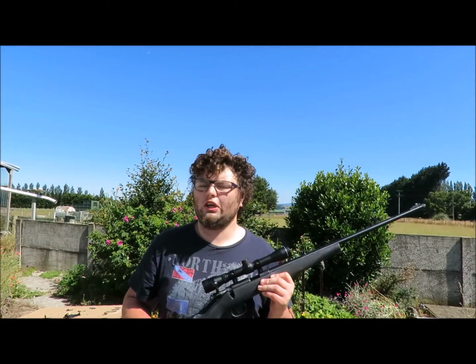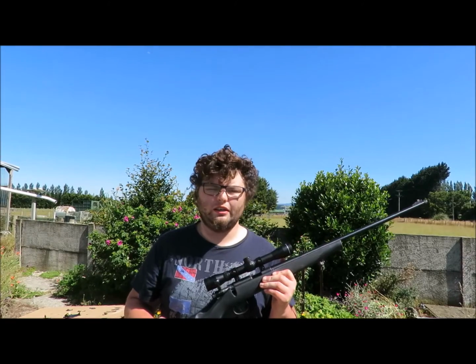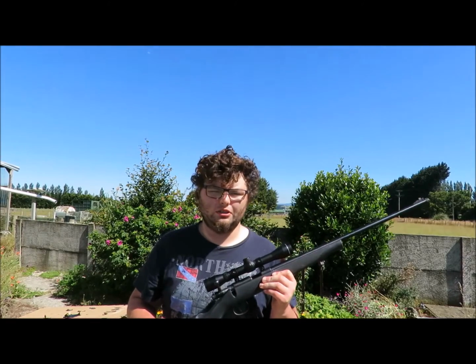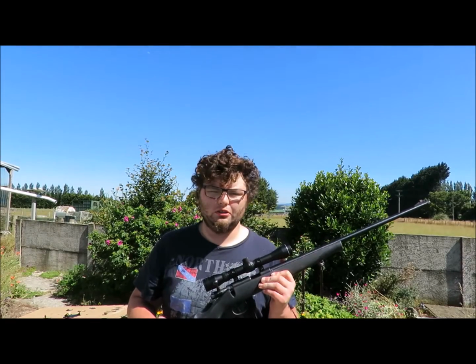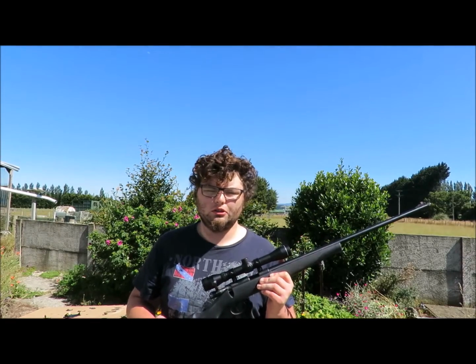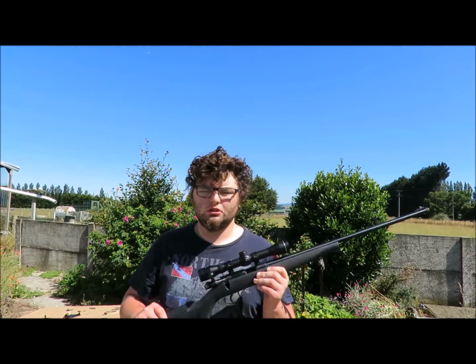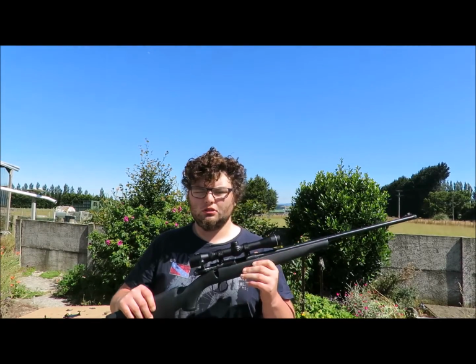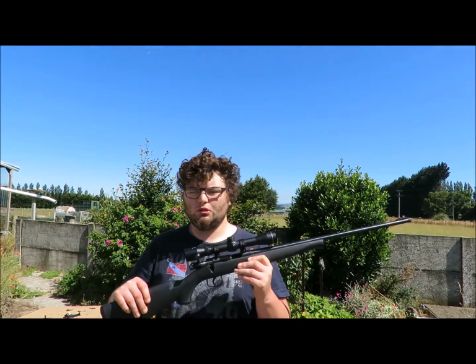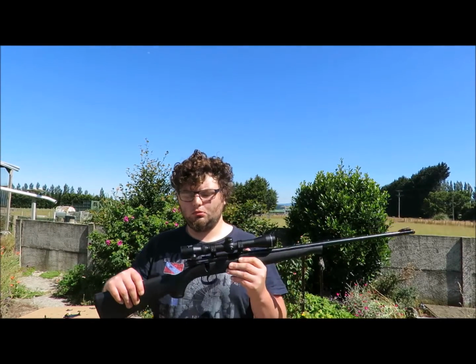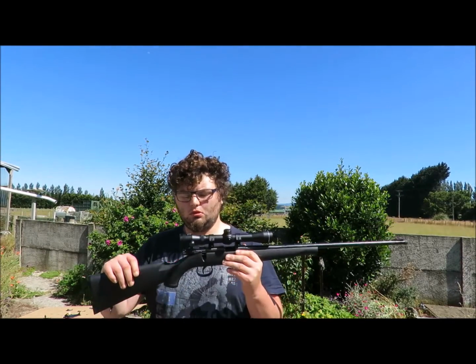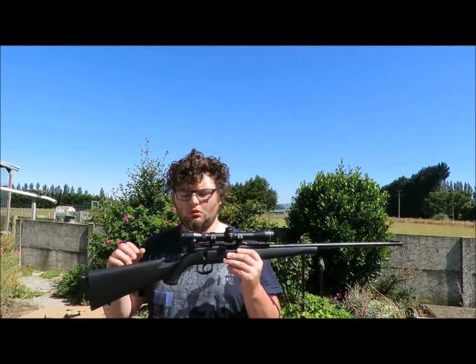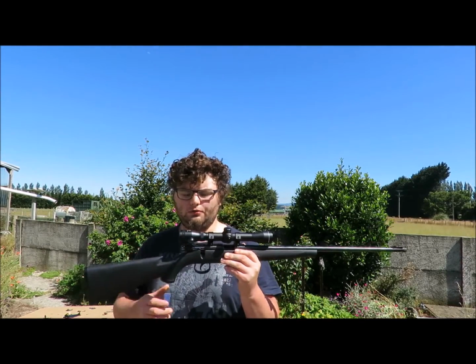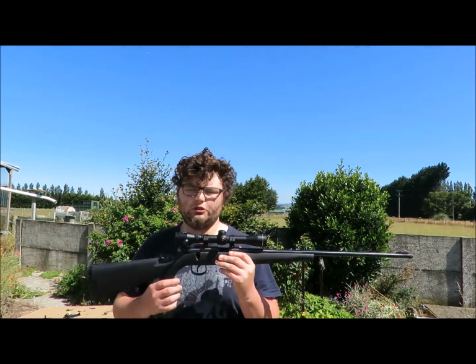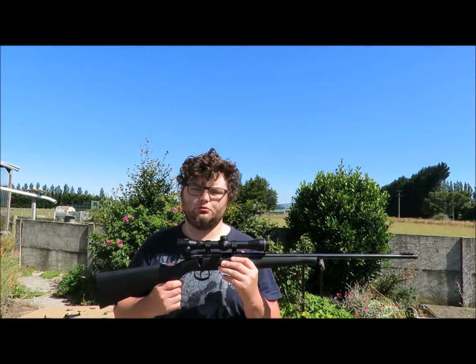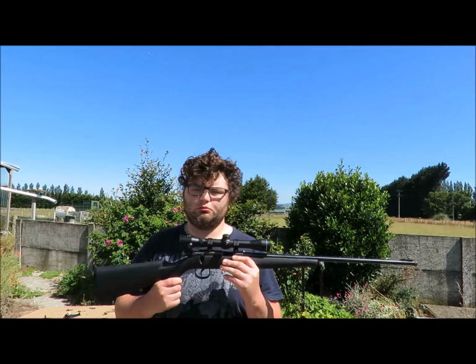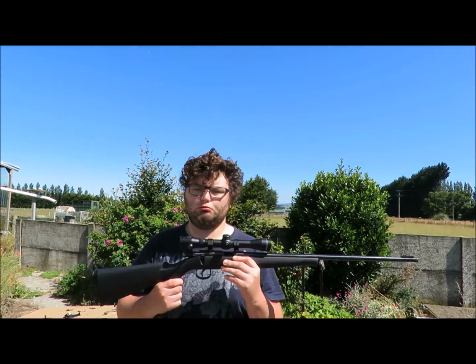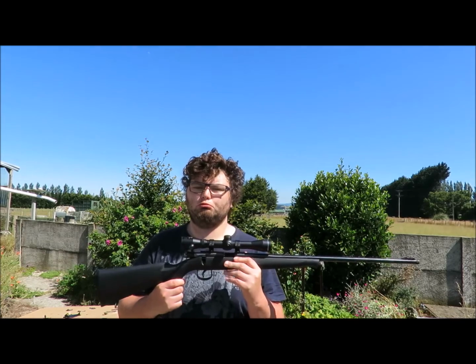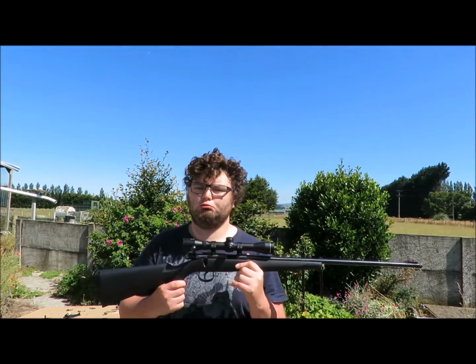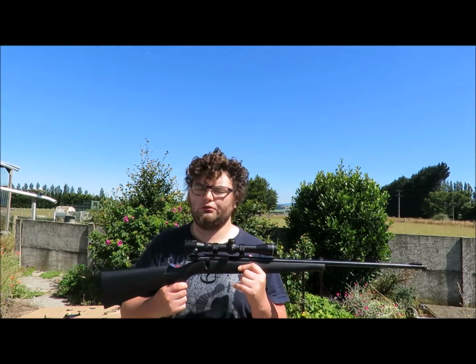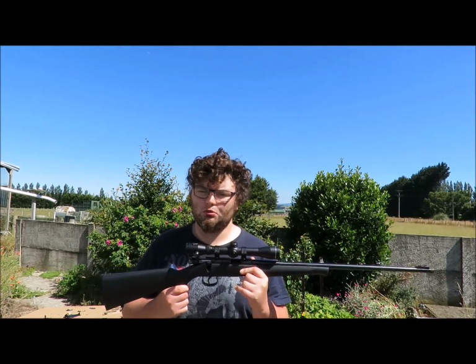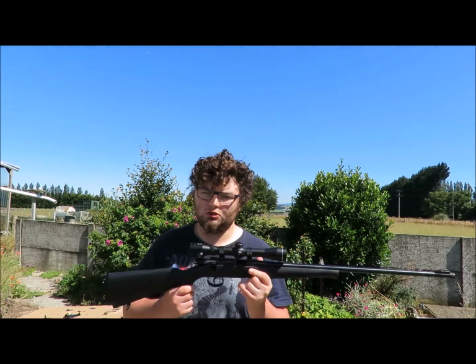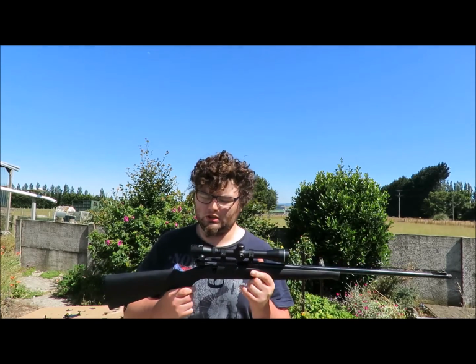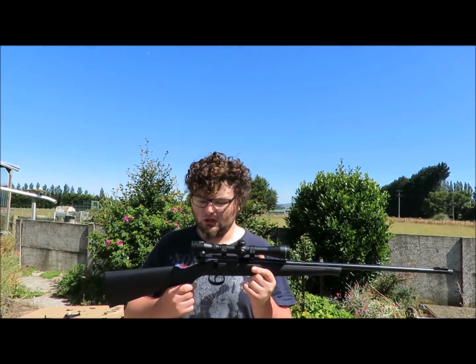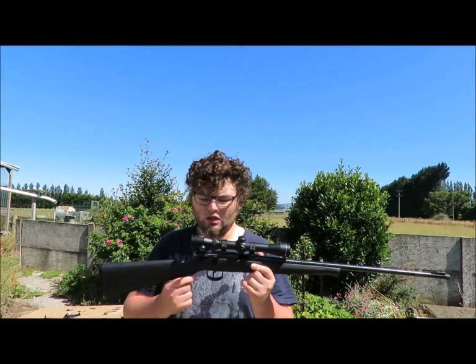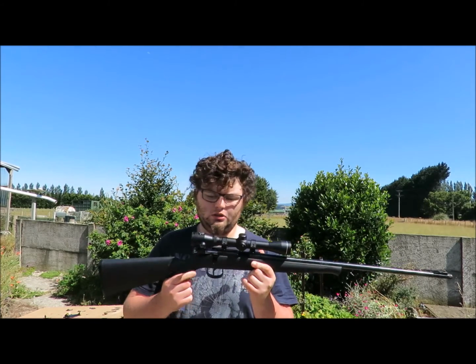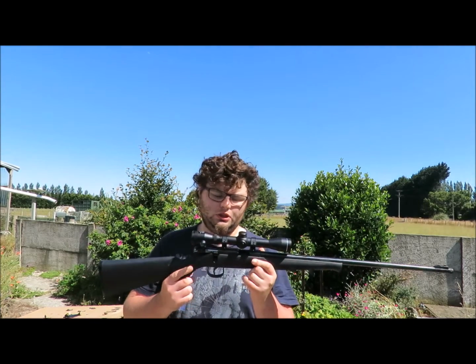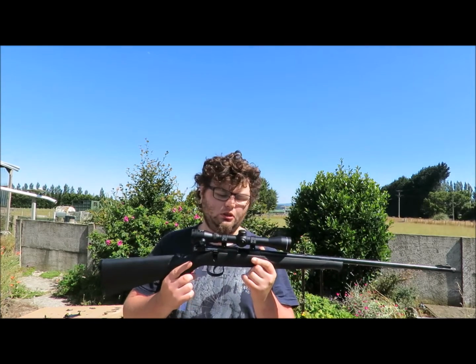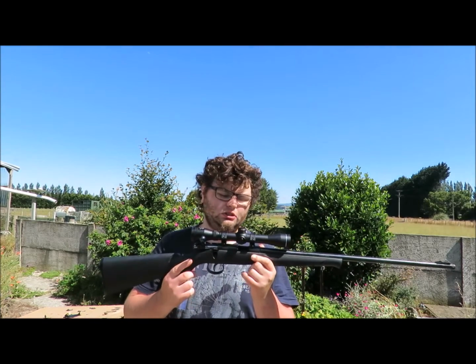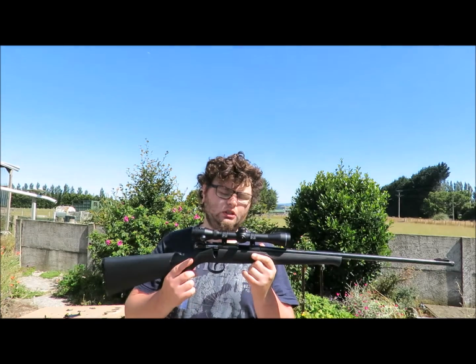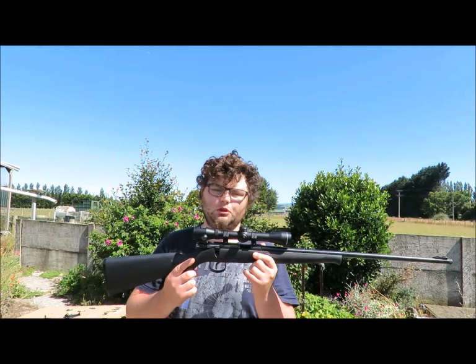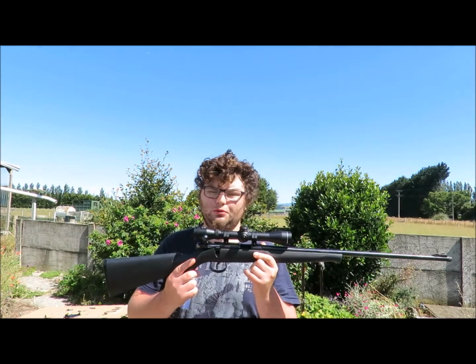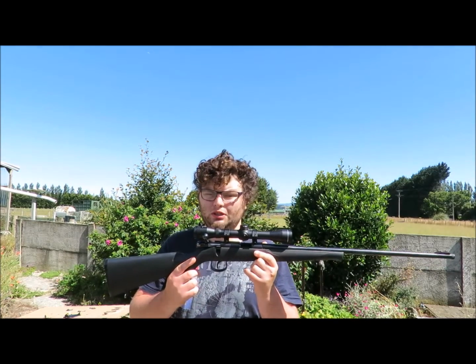G'day, how's it going guys? For this review we're looking at the Norinco JW-15.